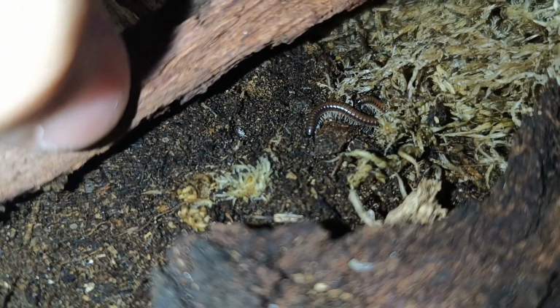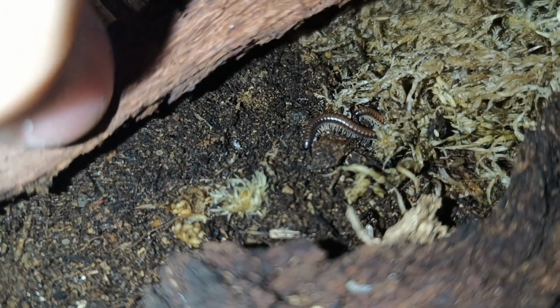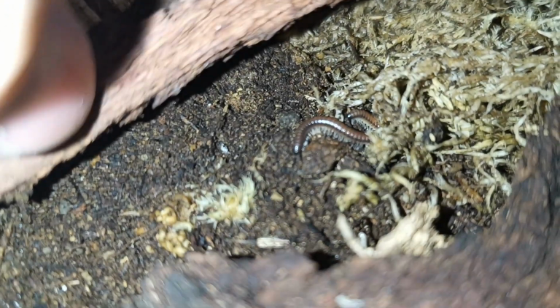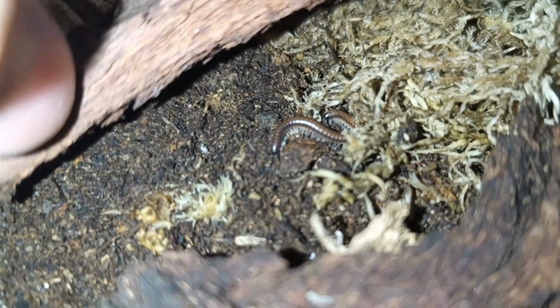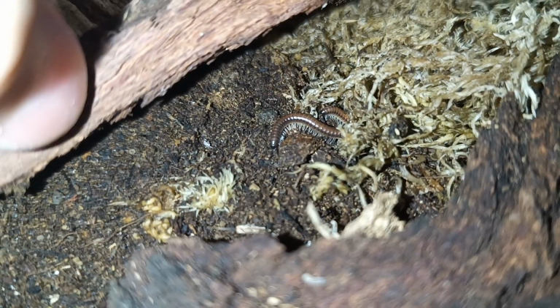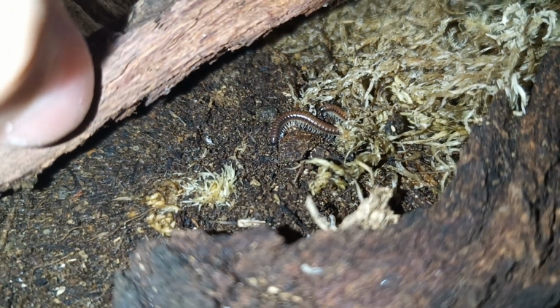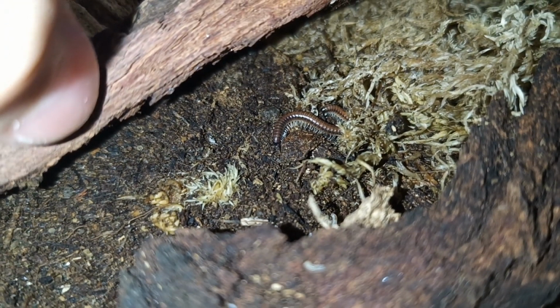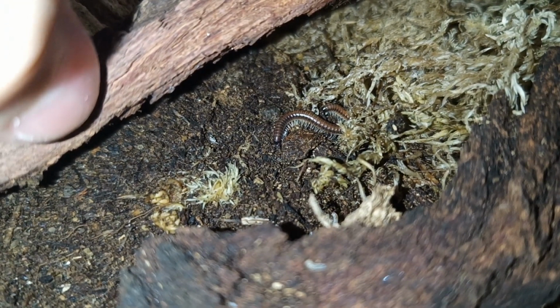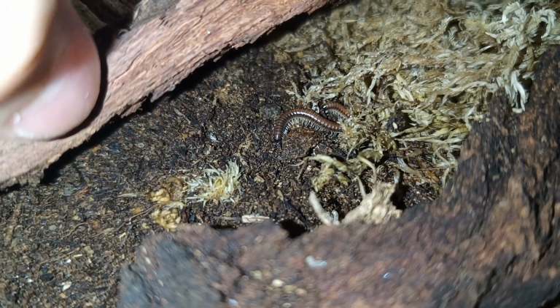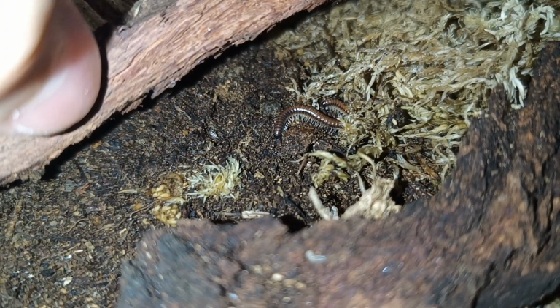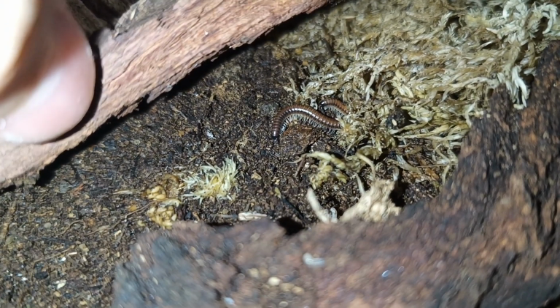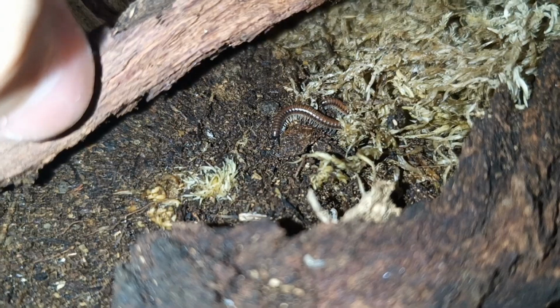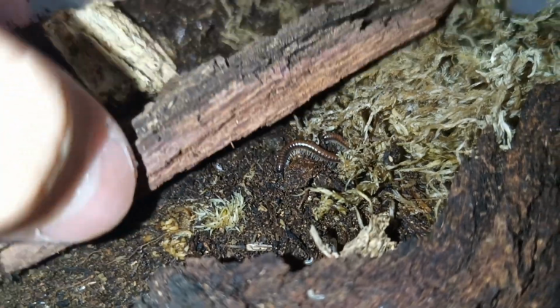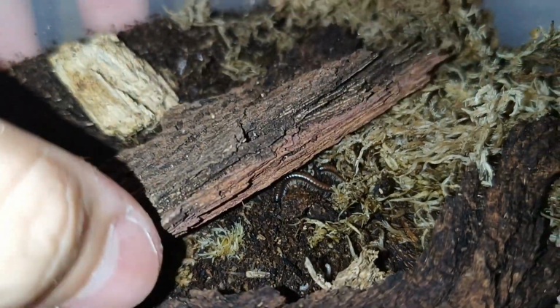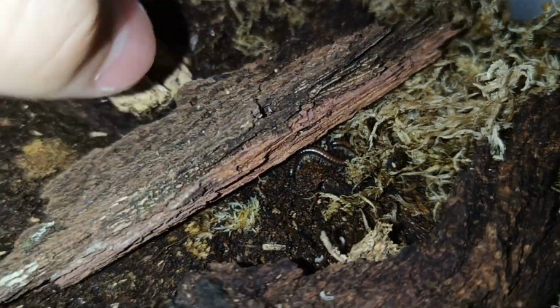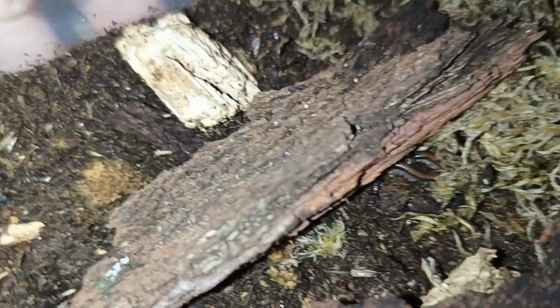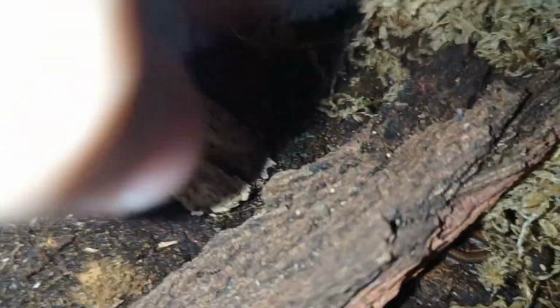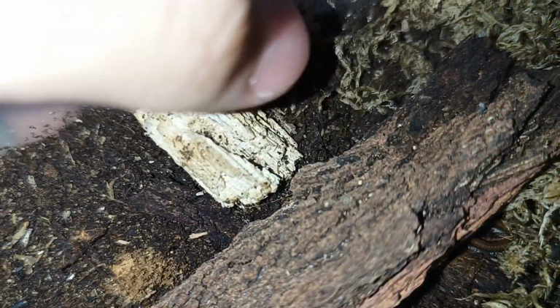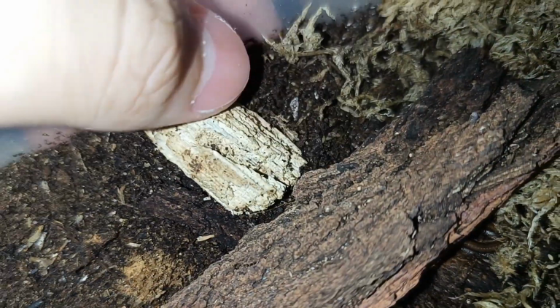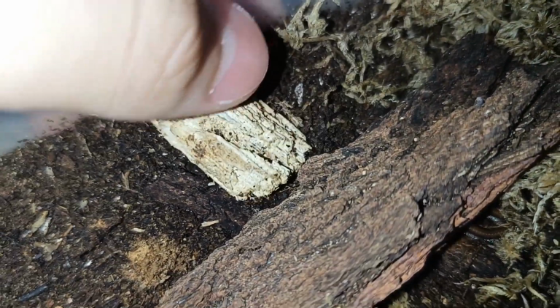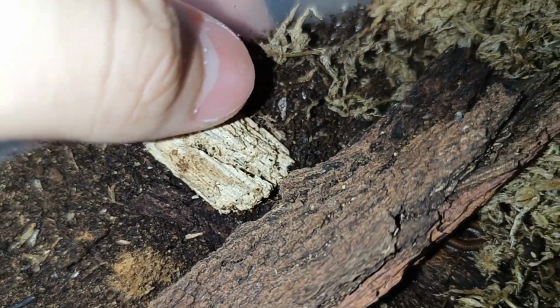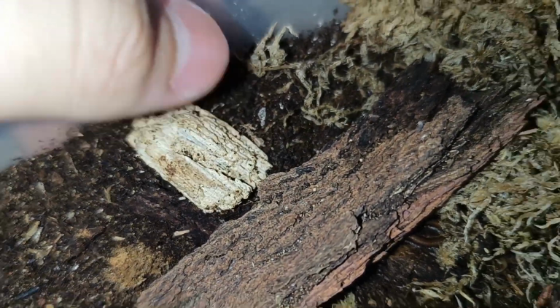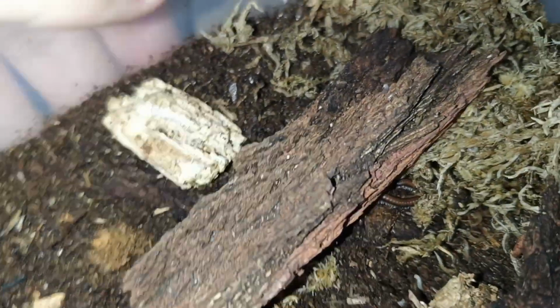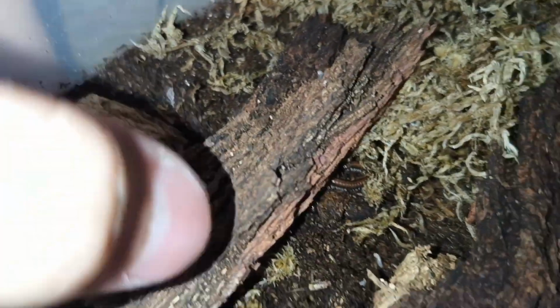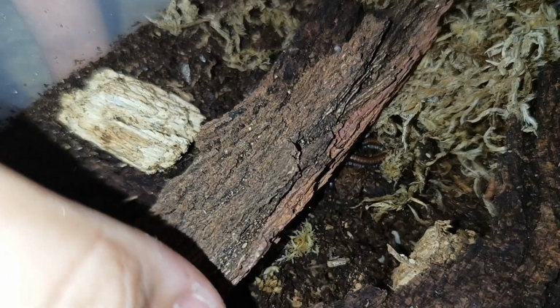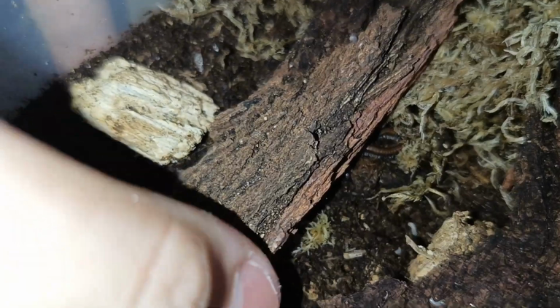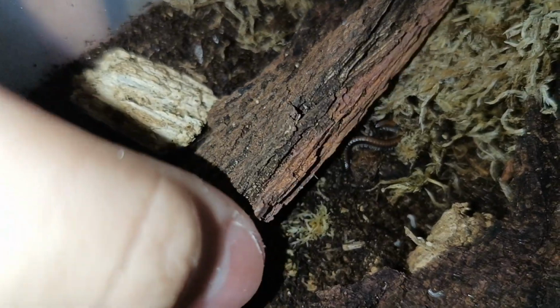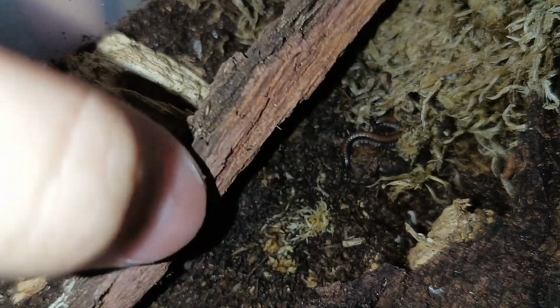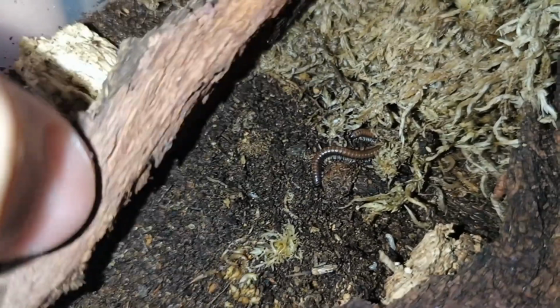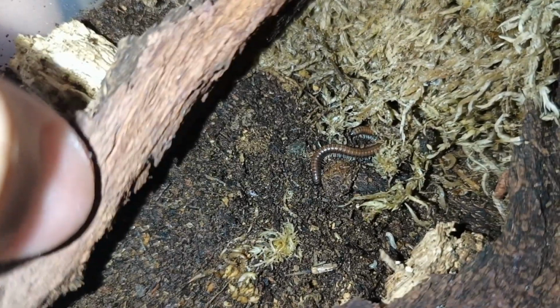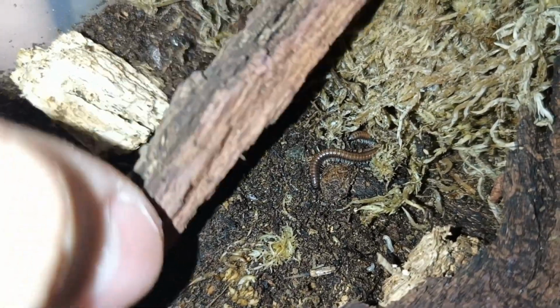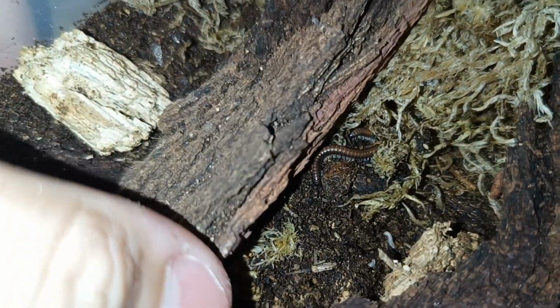Millipedes also enjoy wood and coverage, so make sure to provide a lot of leaf litter and rotting wood like this, because they do like munching on both. I also like to provide pieces of bark for them to hide under.